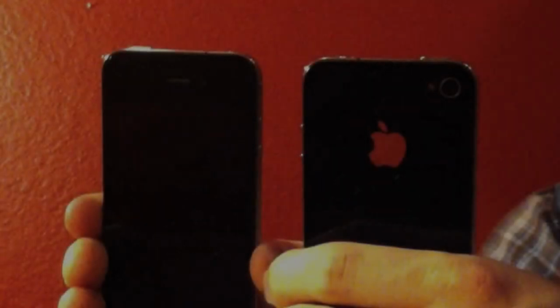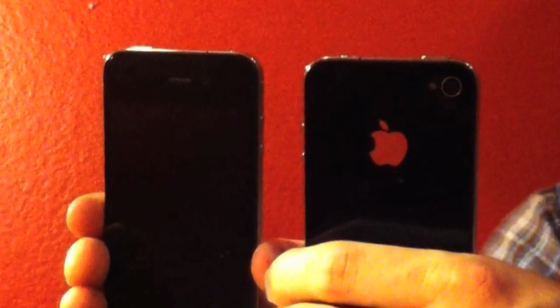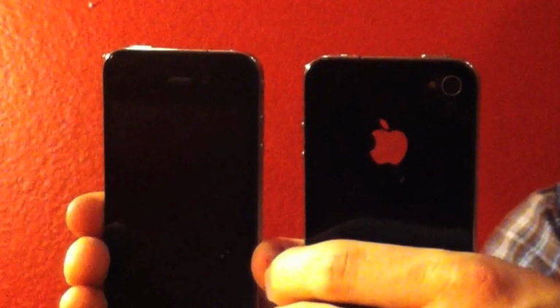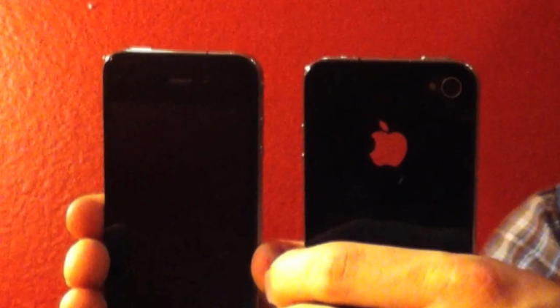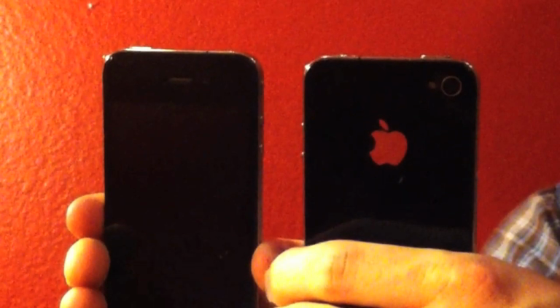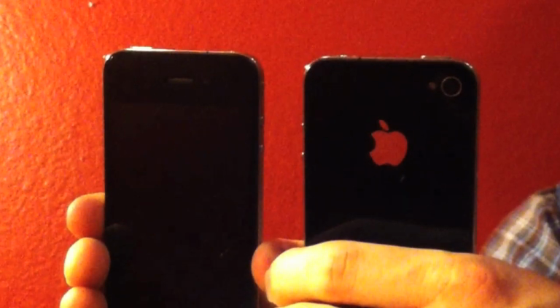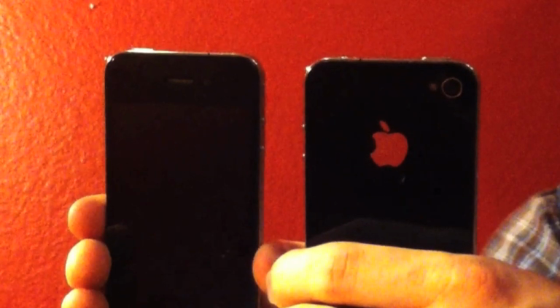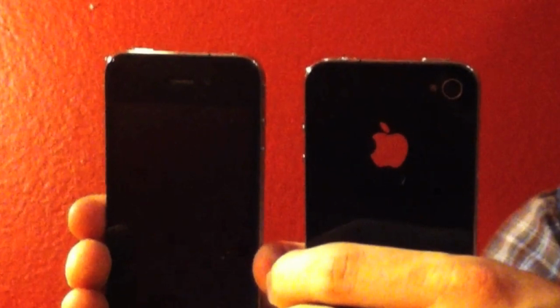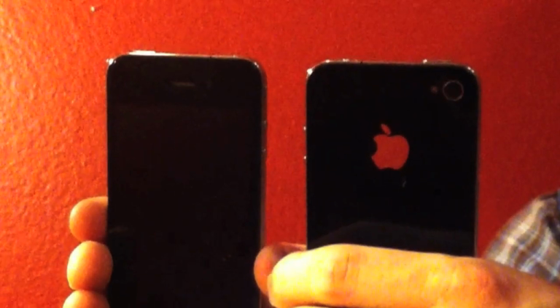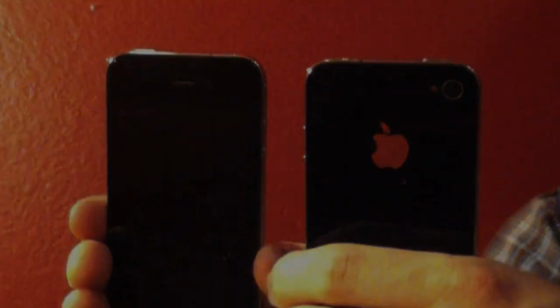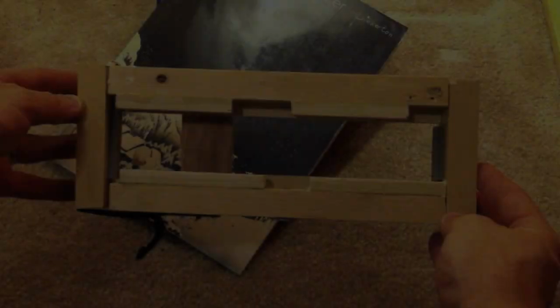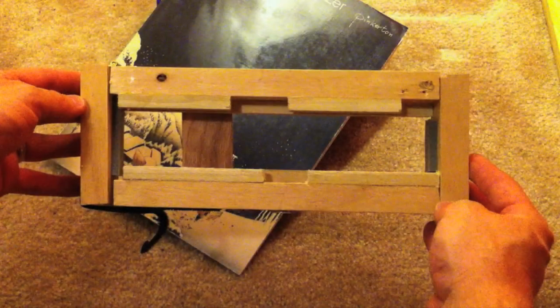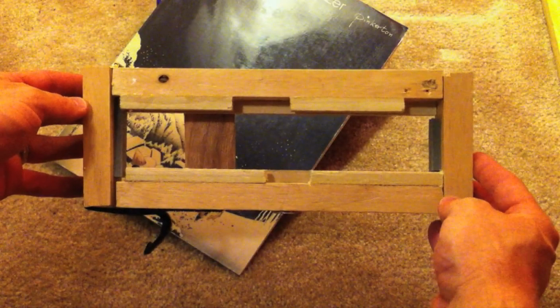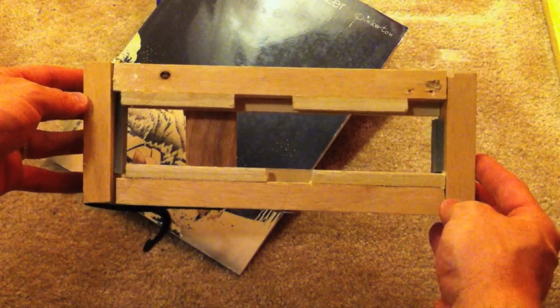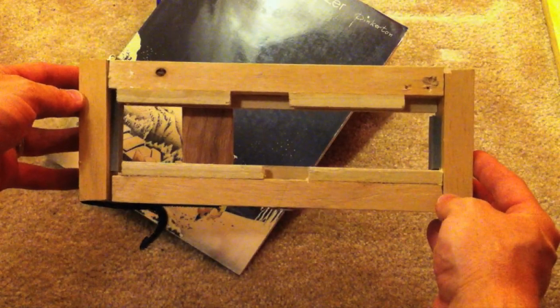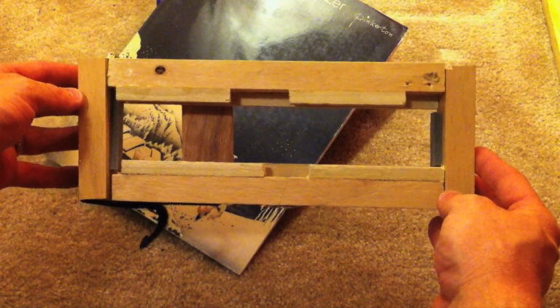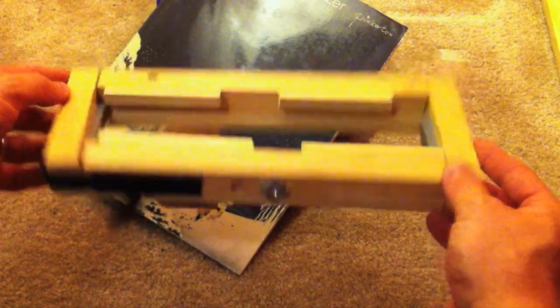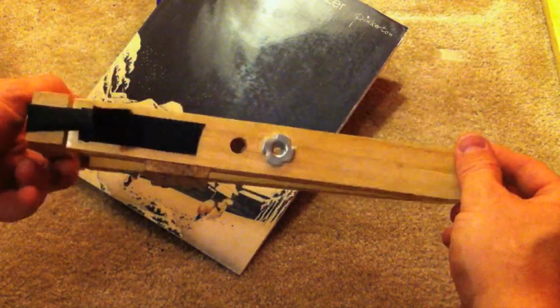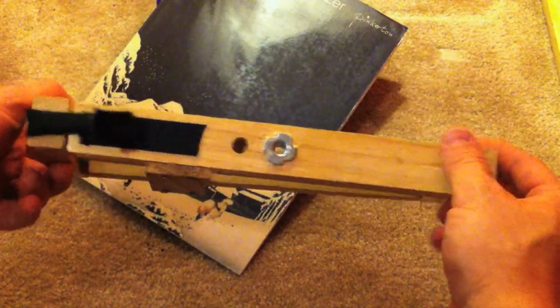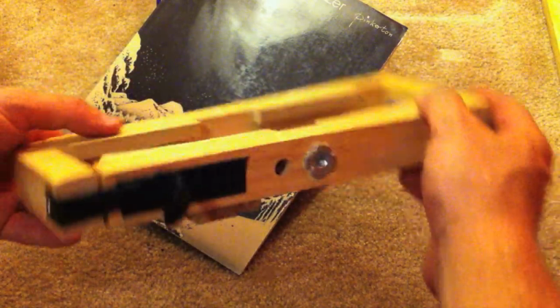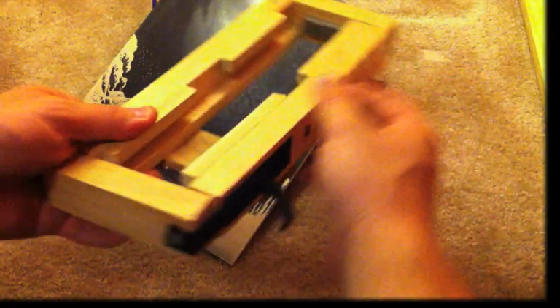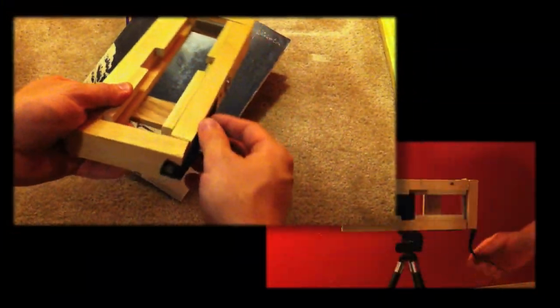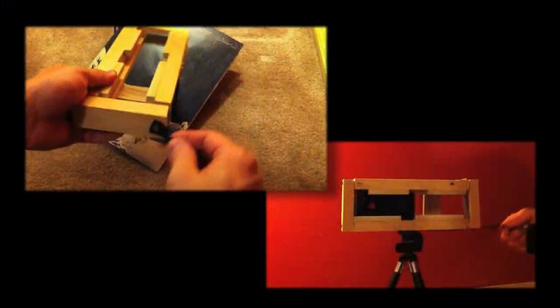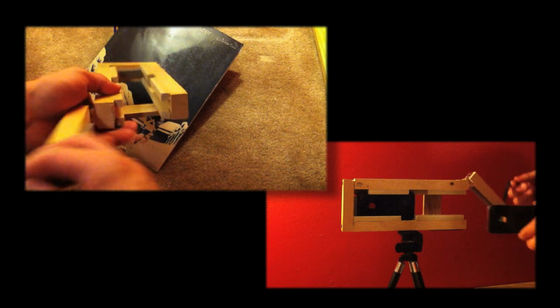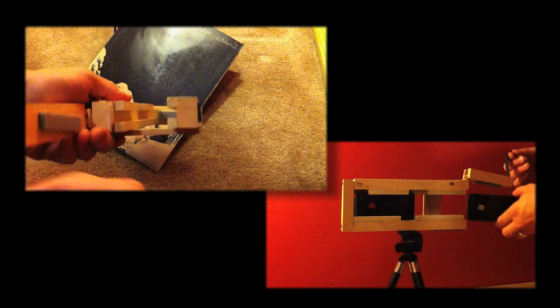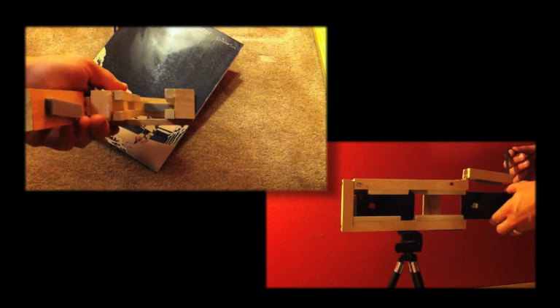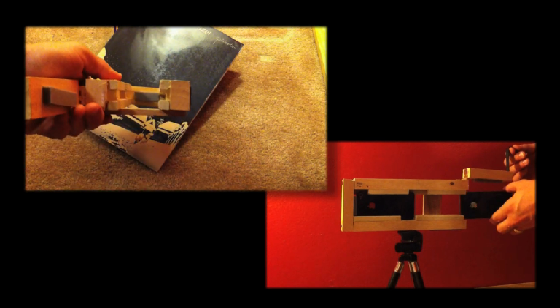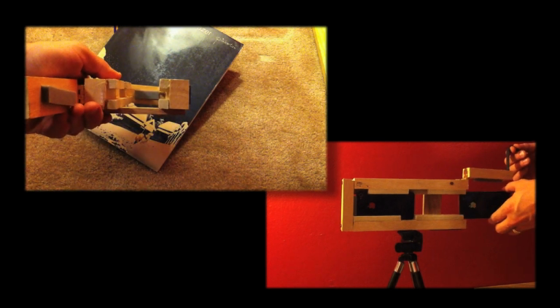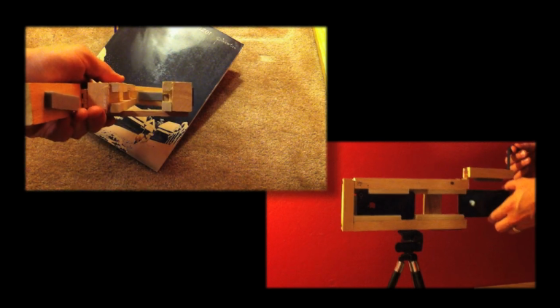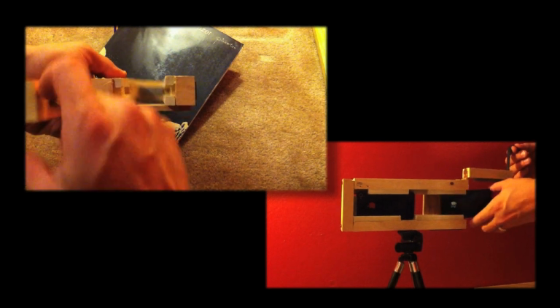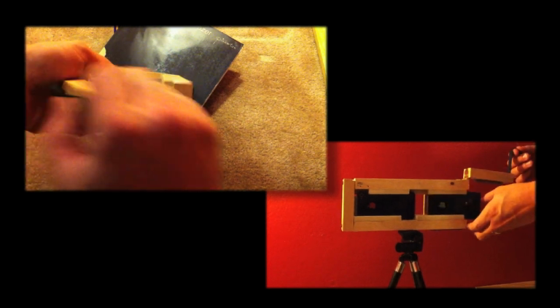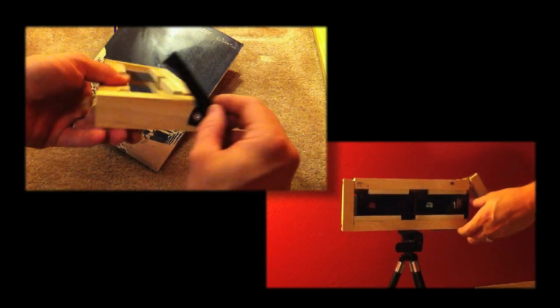I used a couple of iPhone 4s to shoot some high definition 3D video. In order to do this, I made a holder. An insert bolt at the bottom allows it to be fastened to a tripod. The phones are slid into the holder and secured with Velcro.